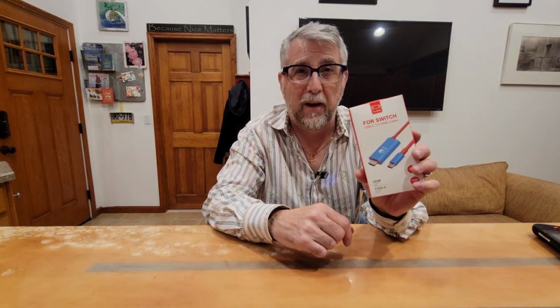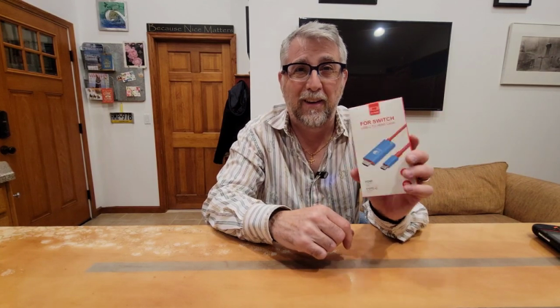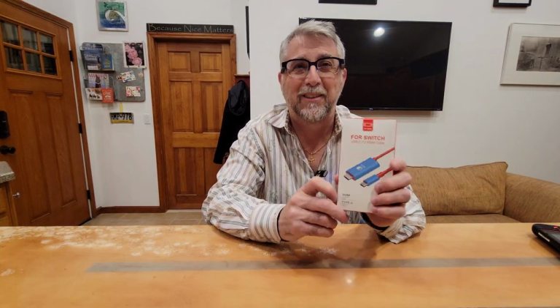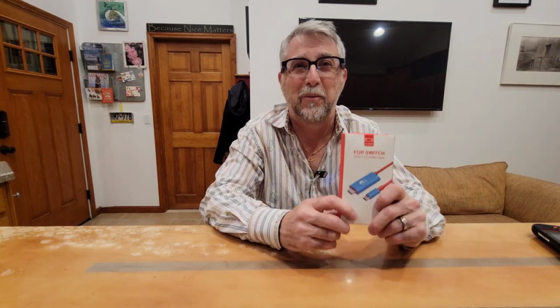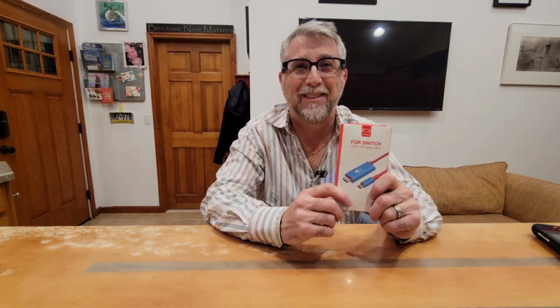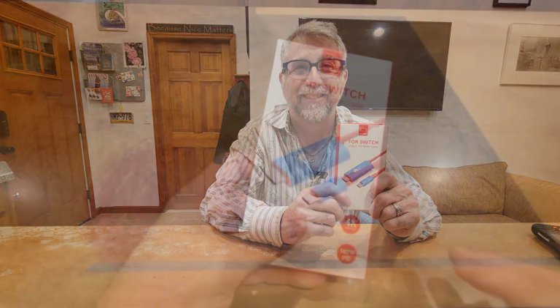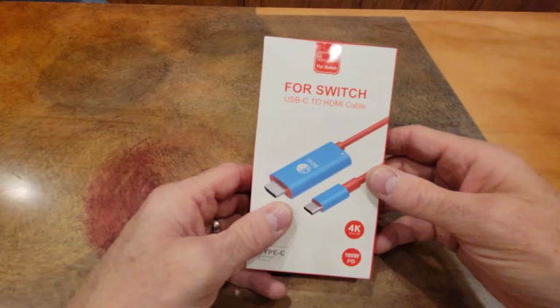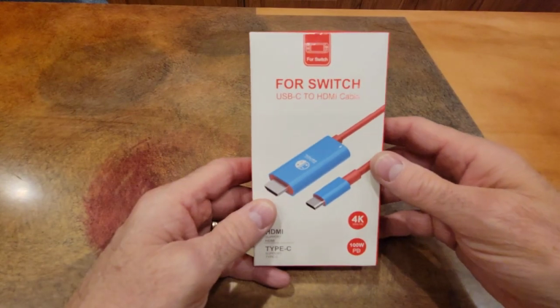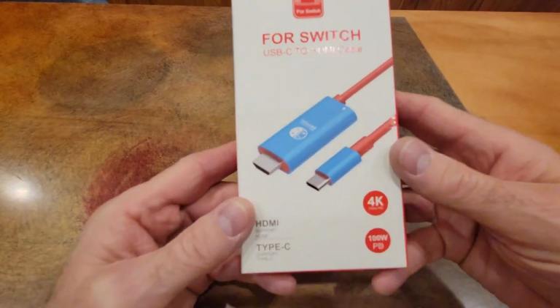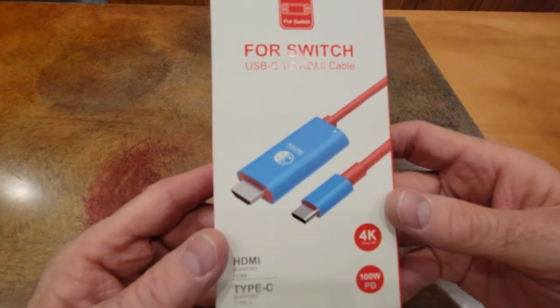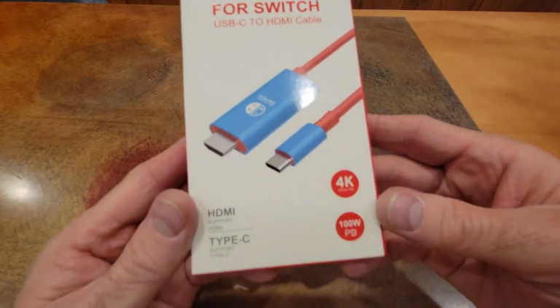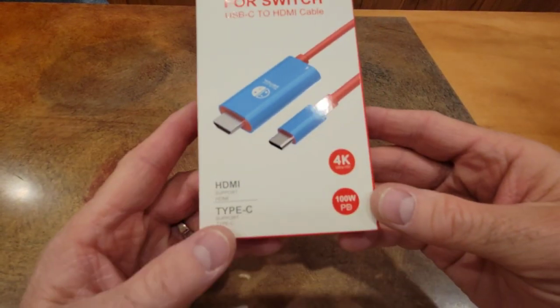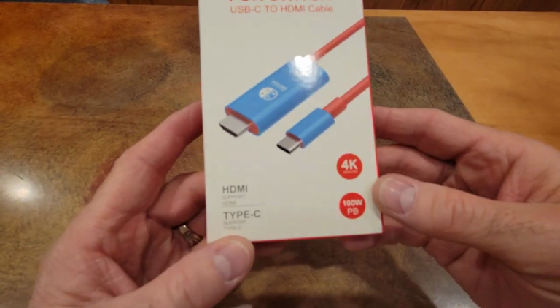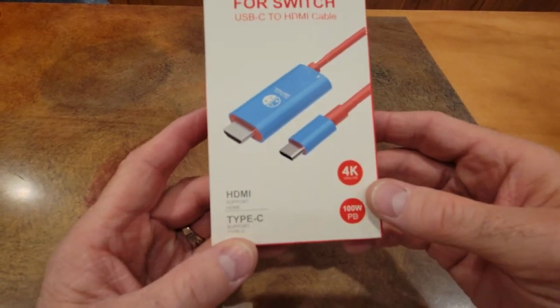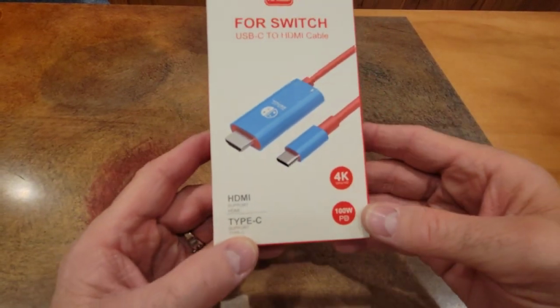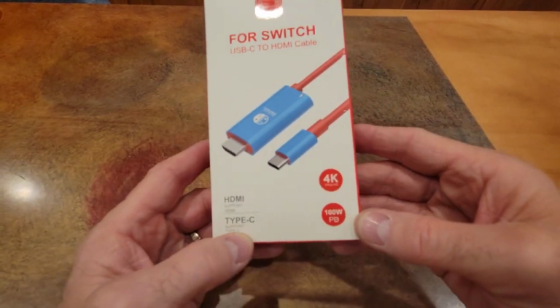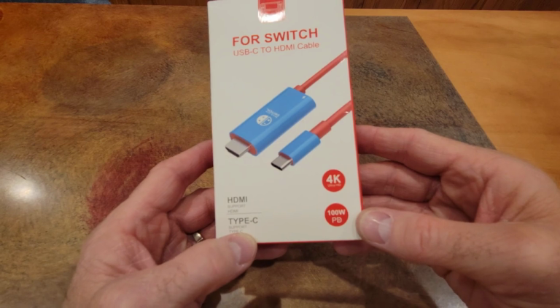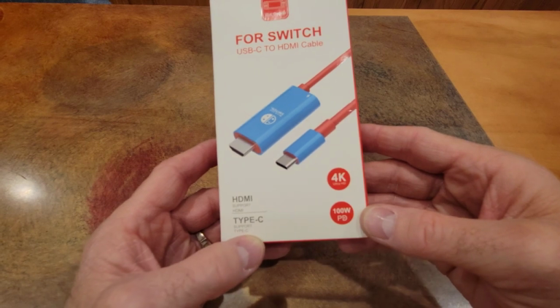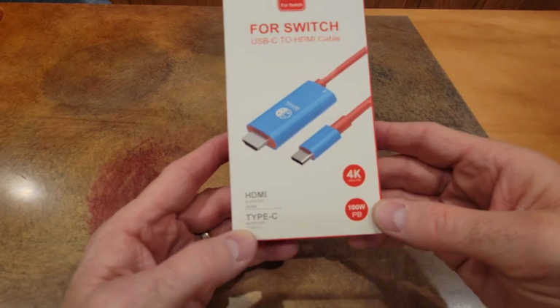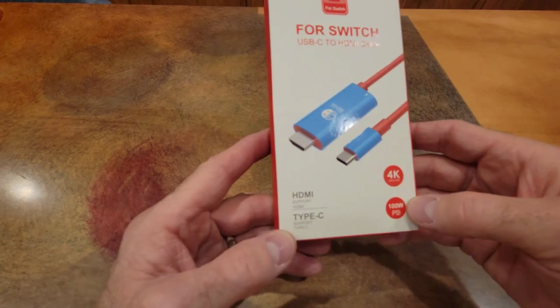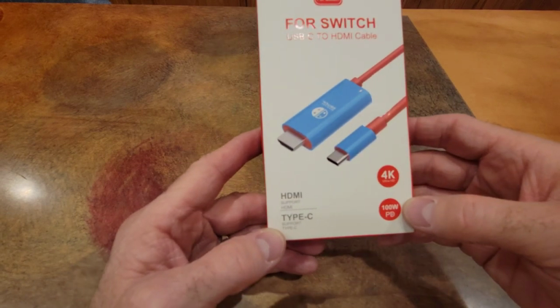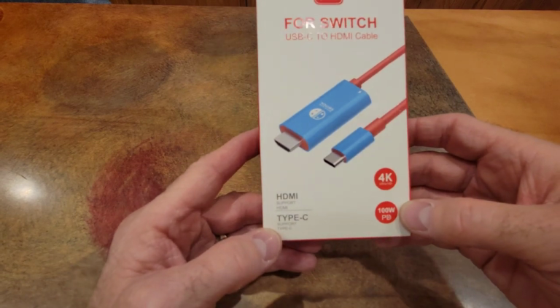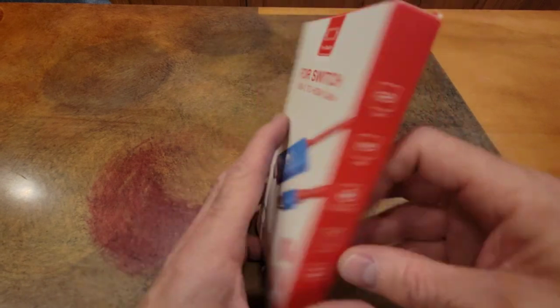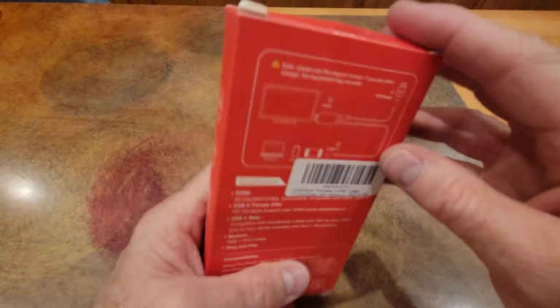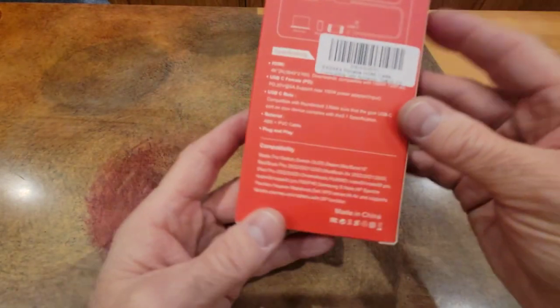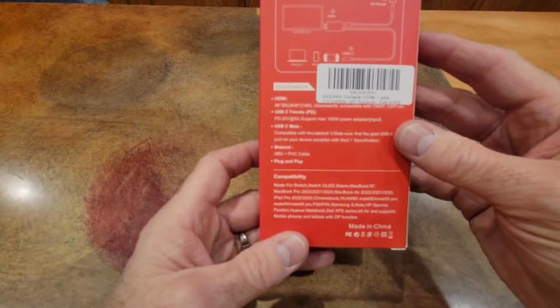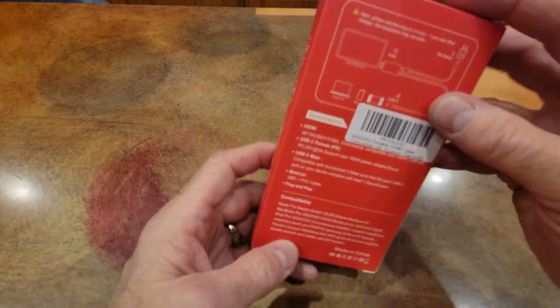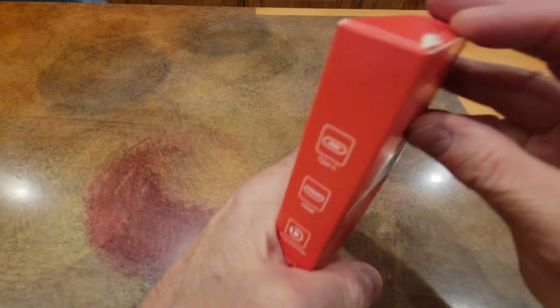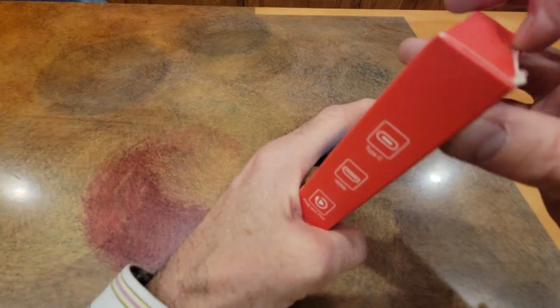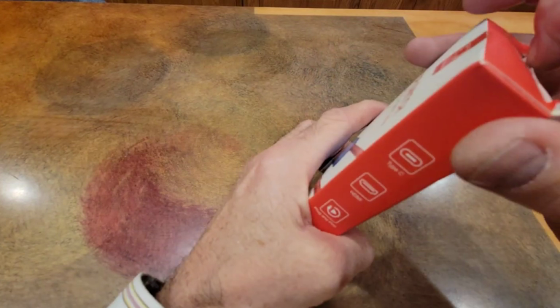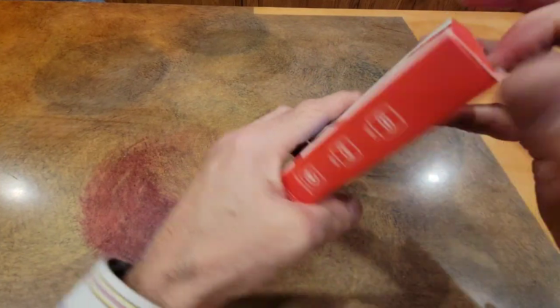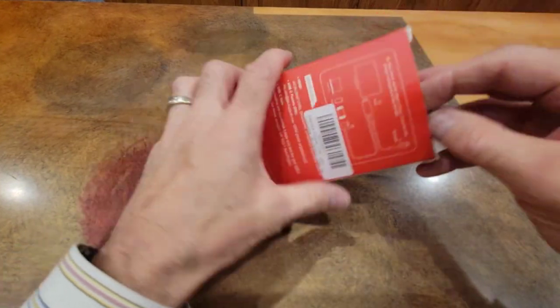Here it is — it says 'For the Switch,' 4K, 100 watts, HDMI and Type-C. On the back it just has some diagrams. Let's dig into it and see what we've got.